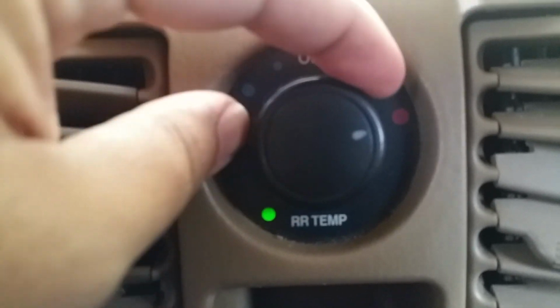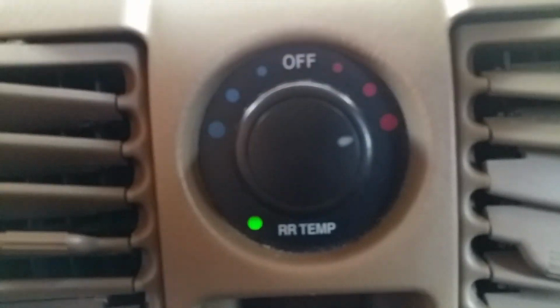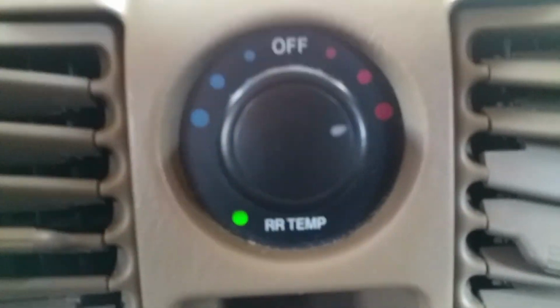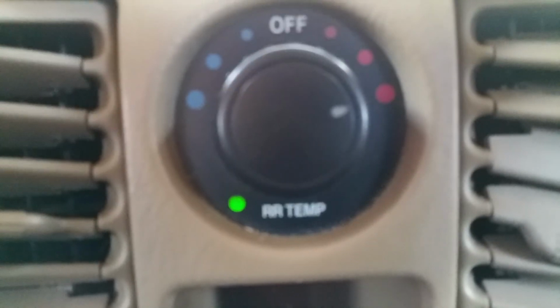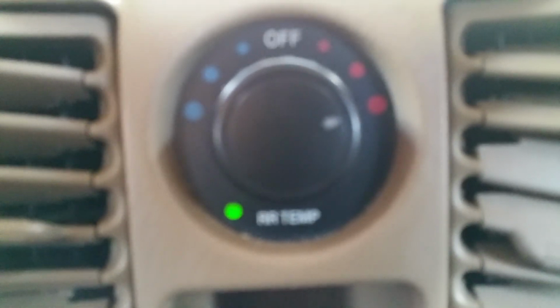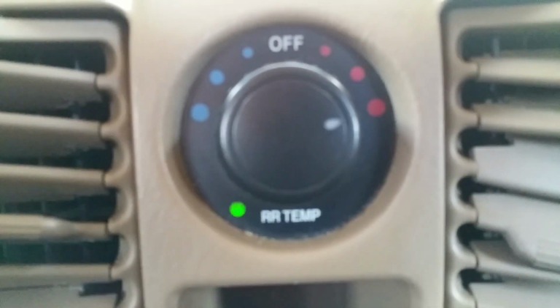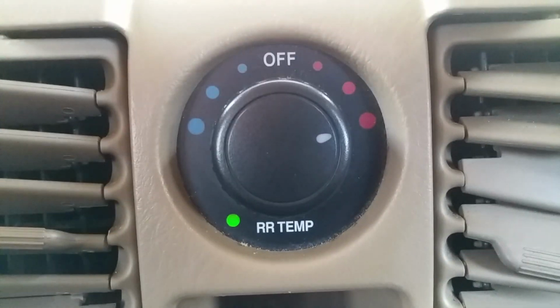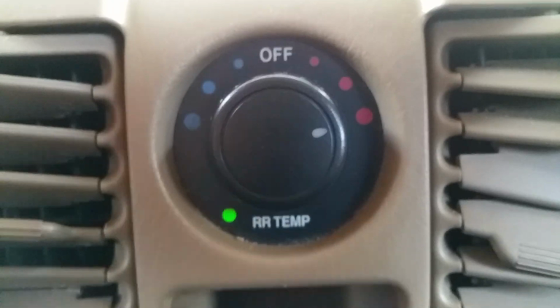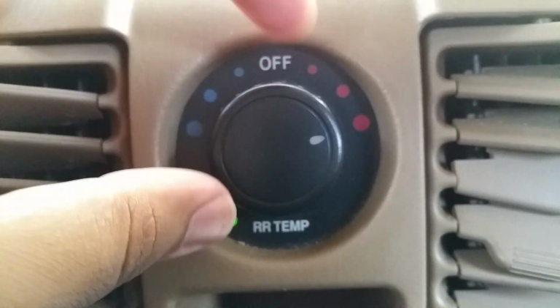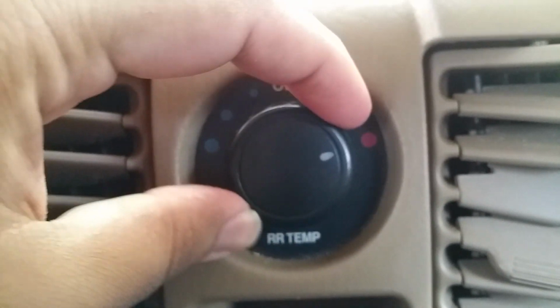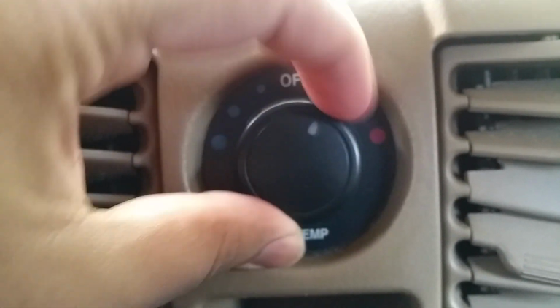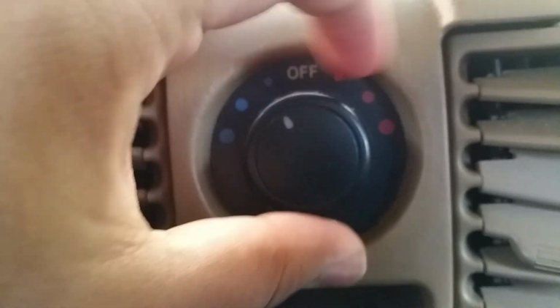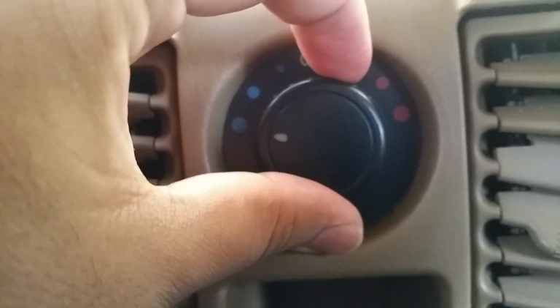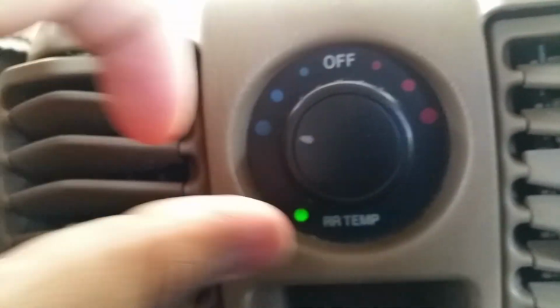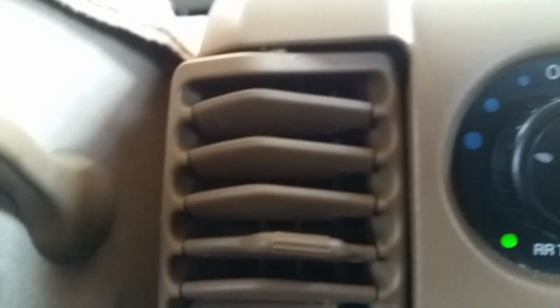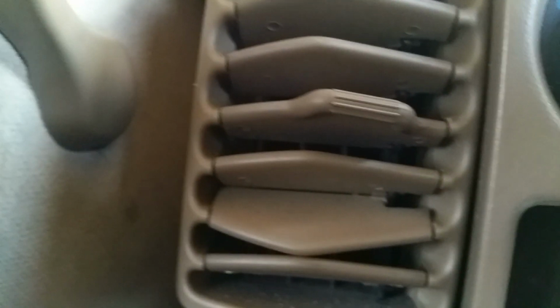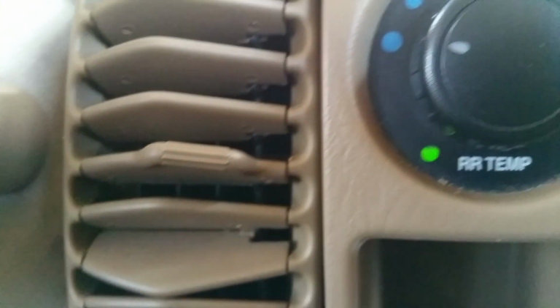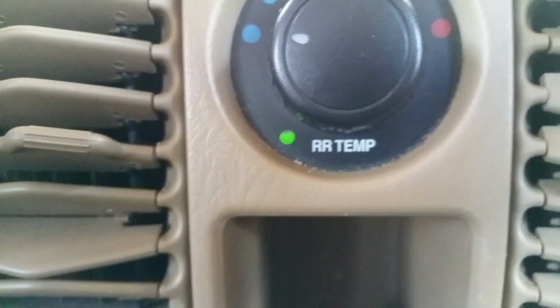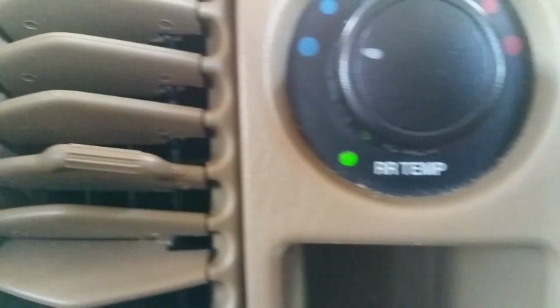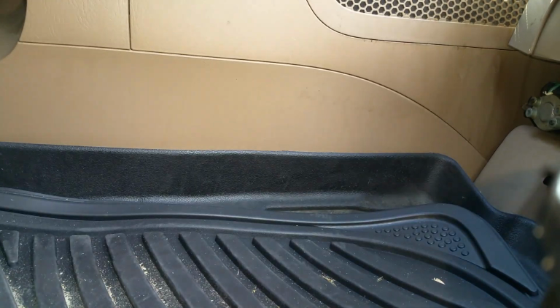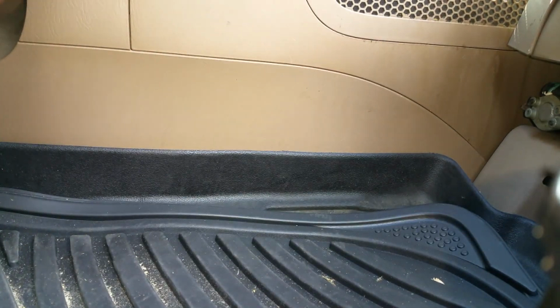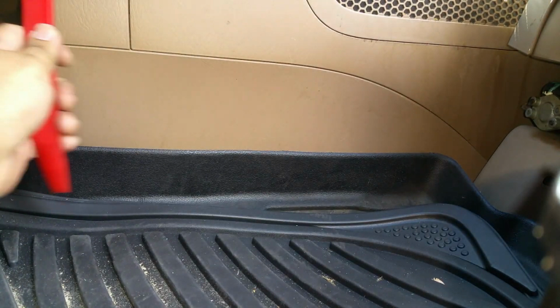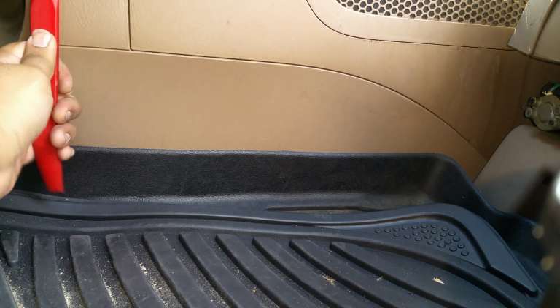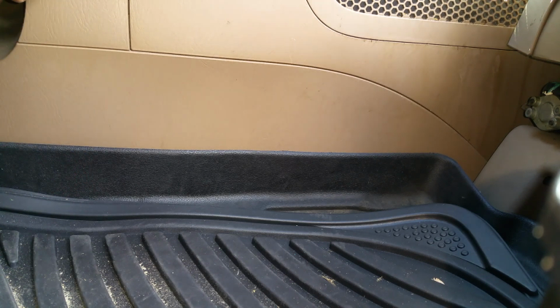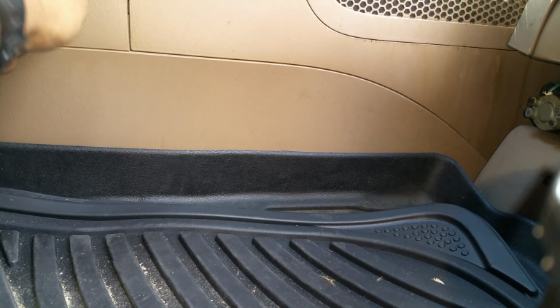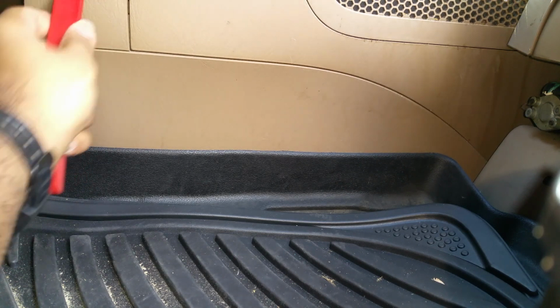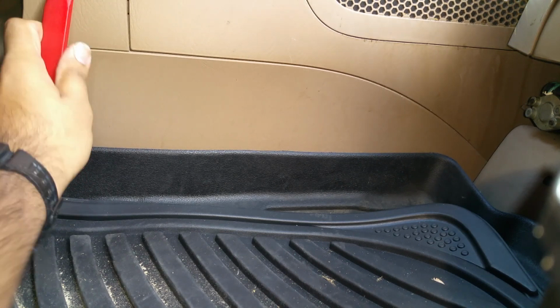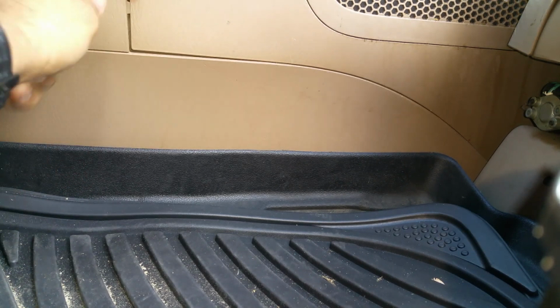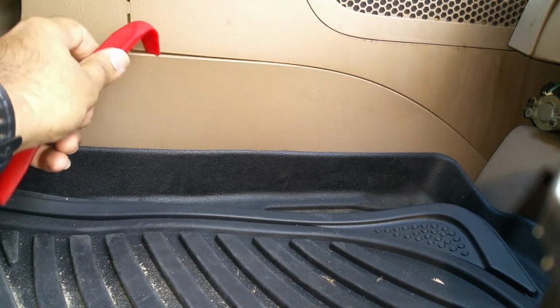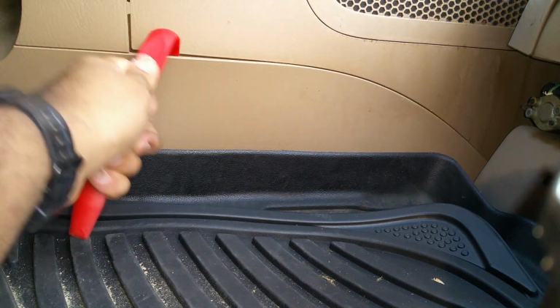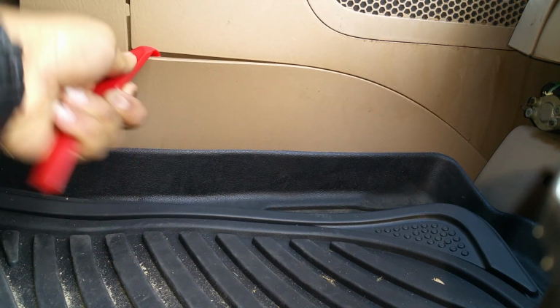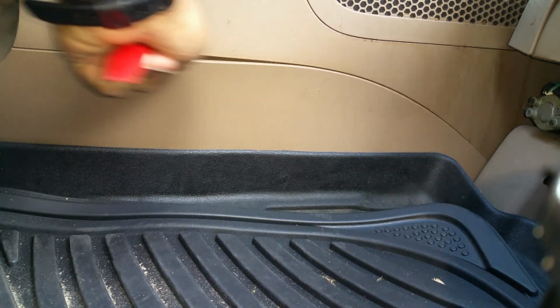It only cost about $10, so I thought it's worth a shot. Let me show you guys how I did it. The rear AC blower resistor is located on the driver's side, right next to the driver's seat.